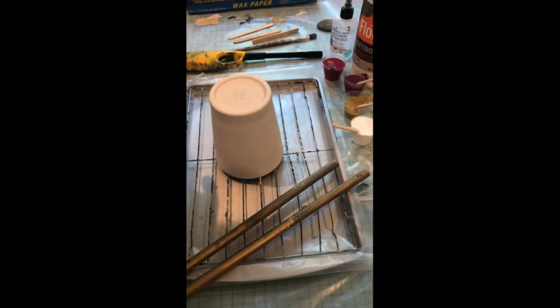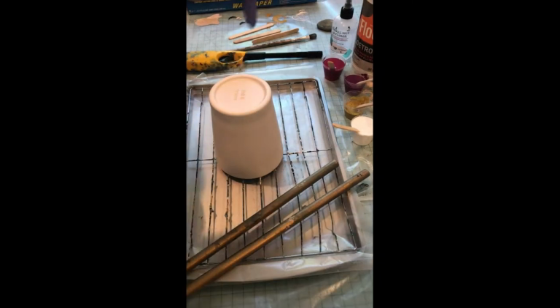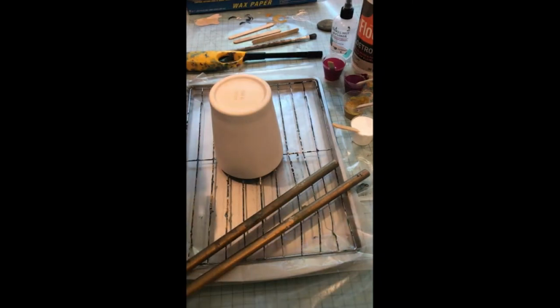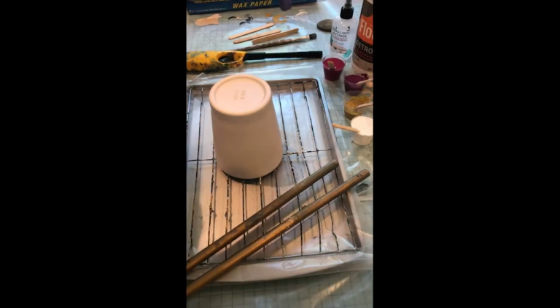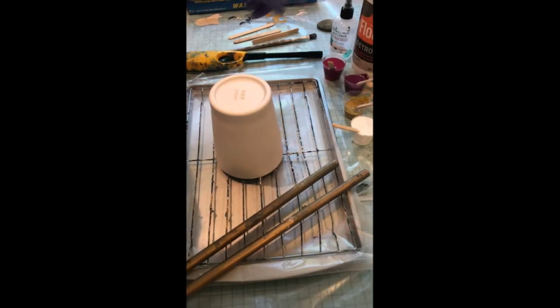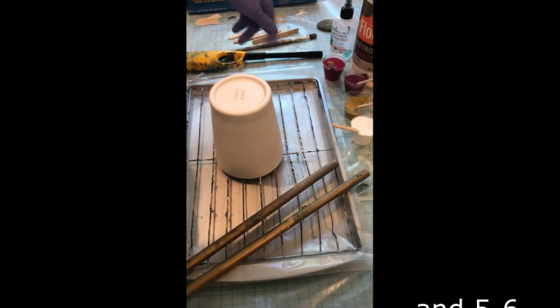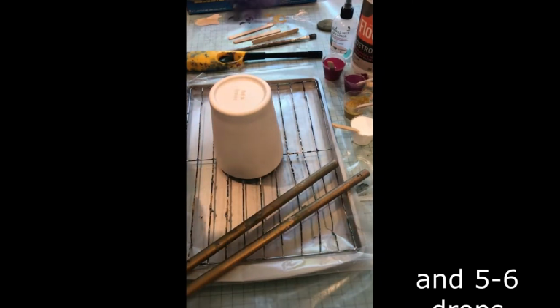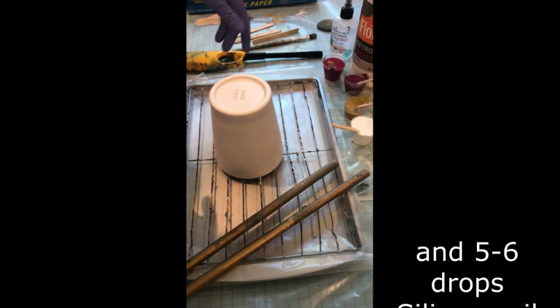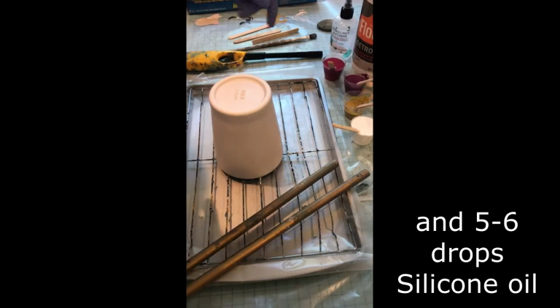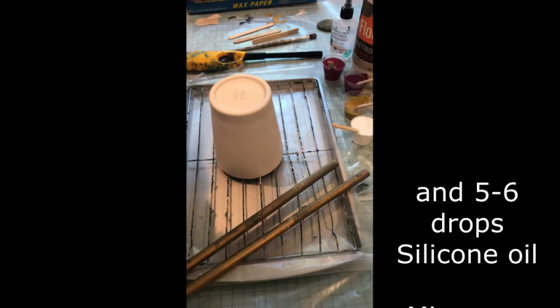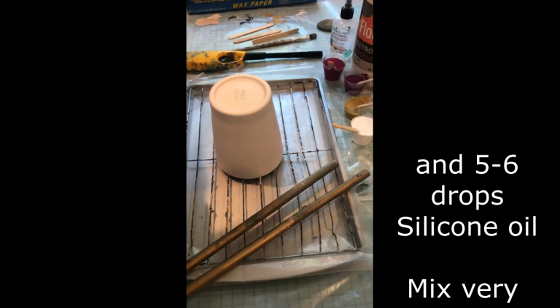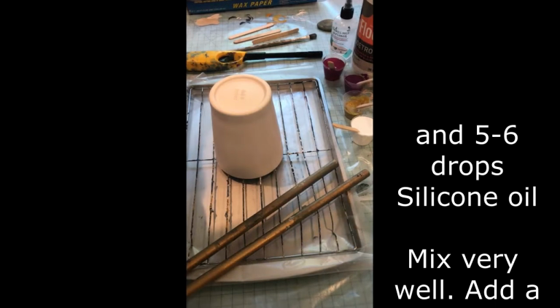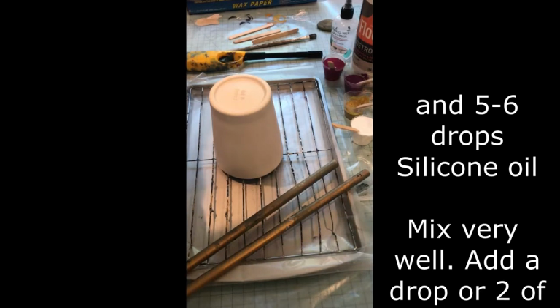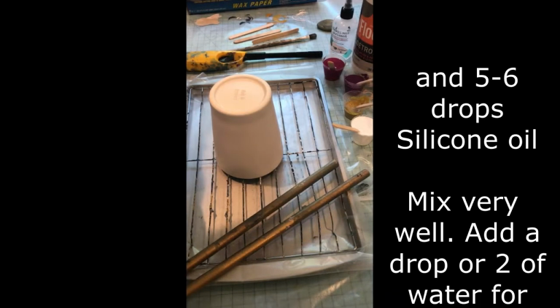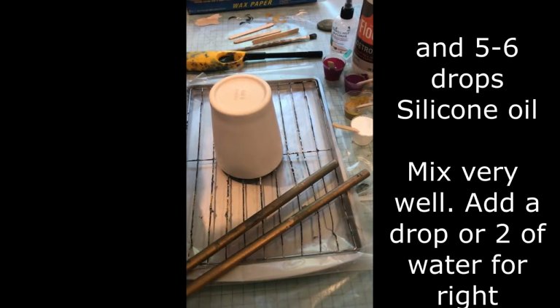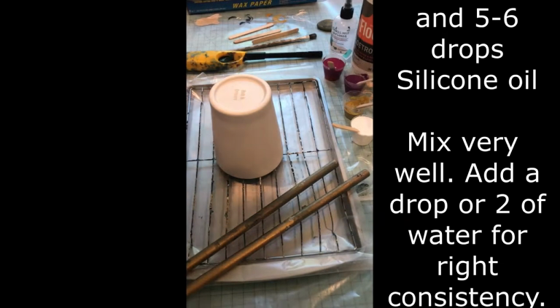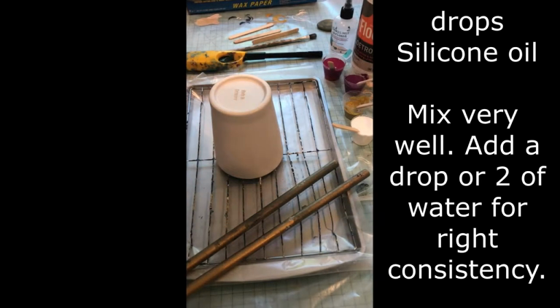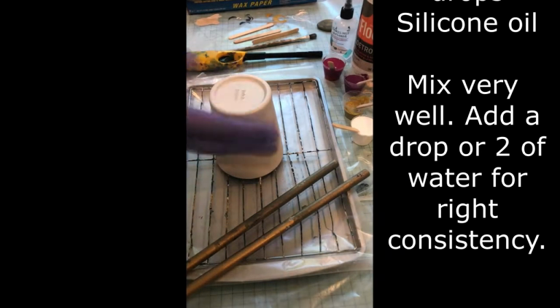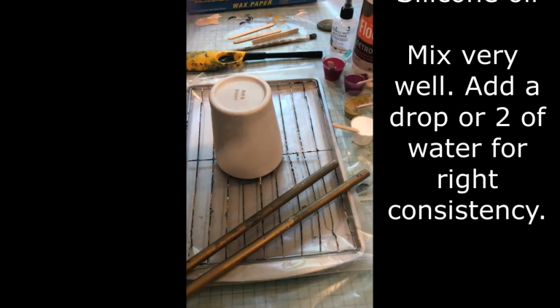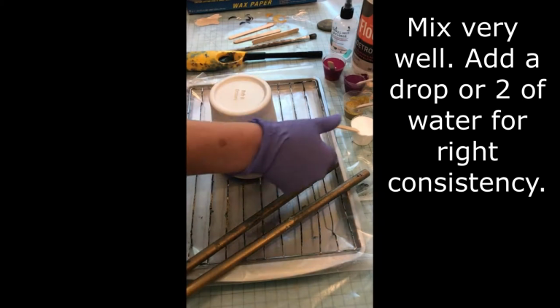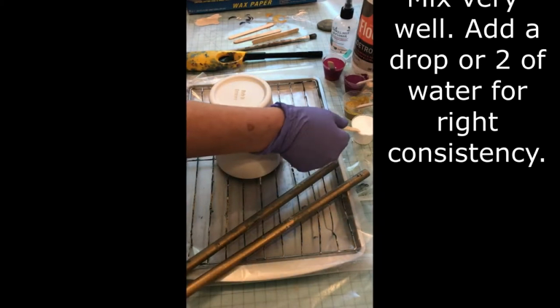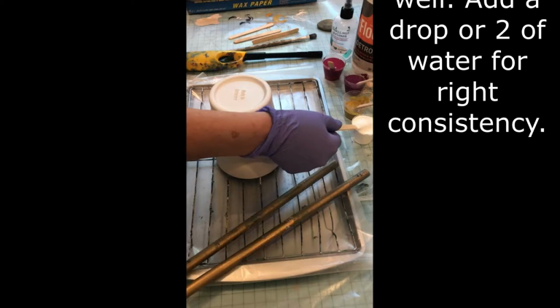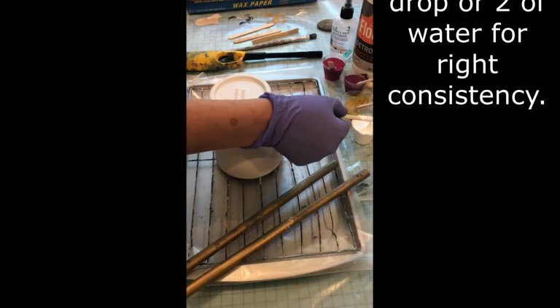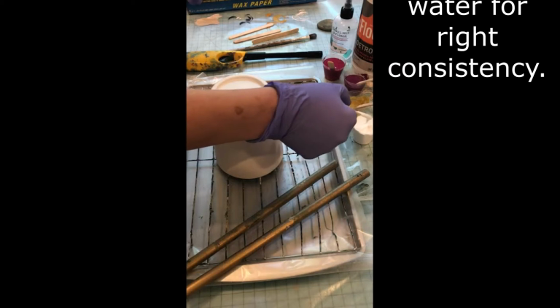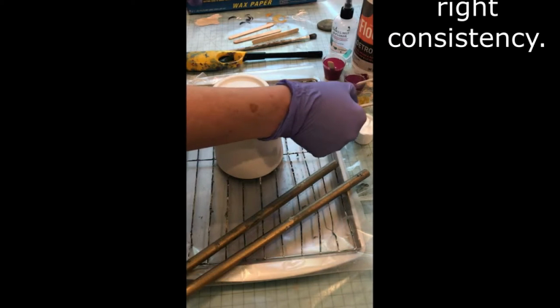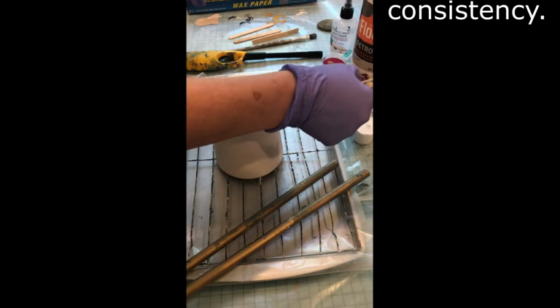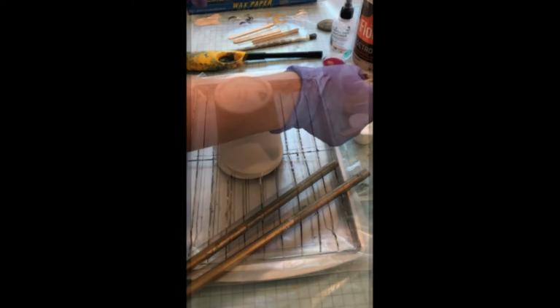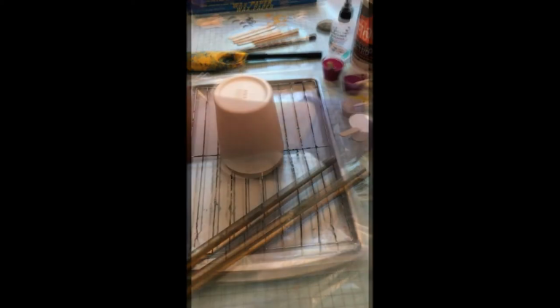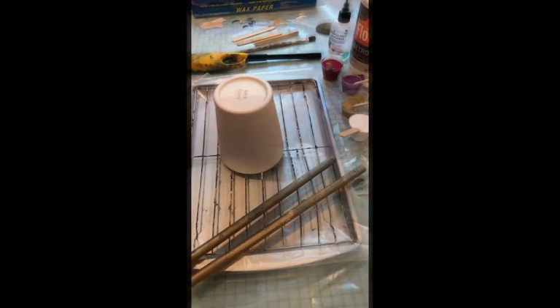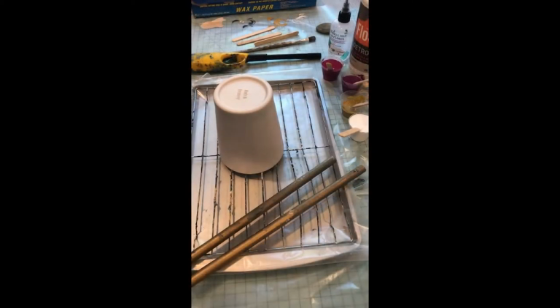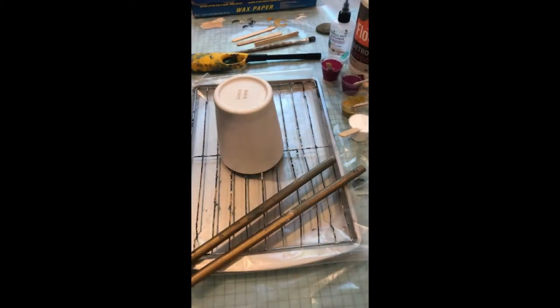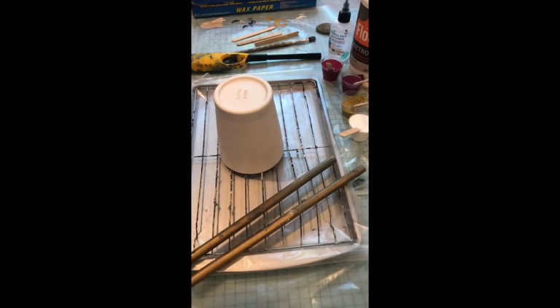A little bit of silicone and a little bit of Floetrol in there until you get that nice soupy consistency. All right, let's get started.